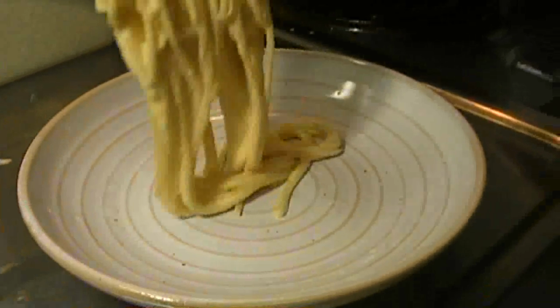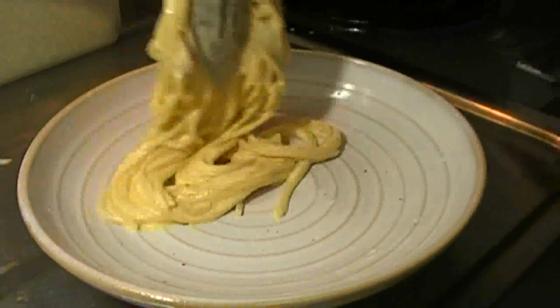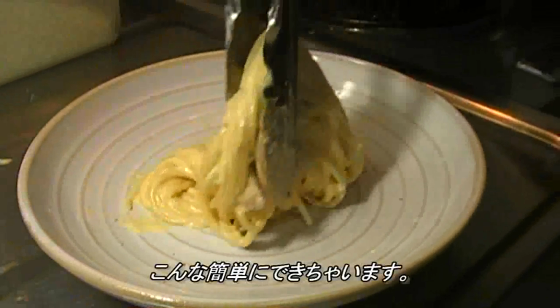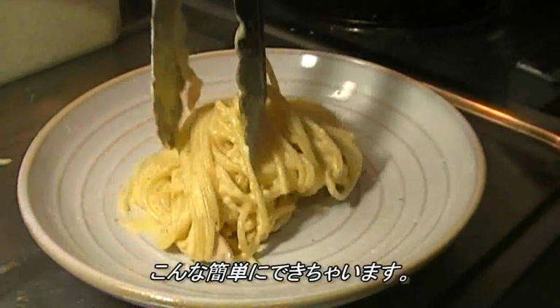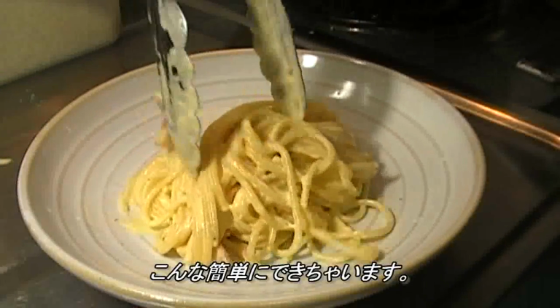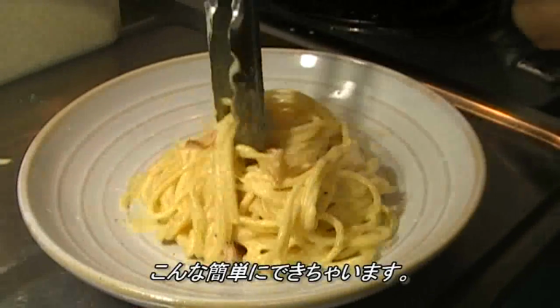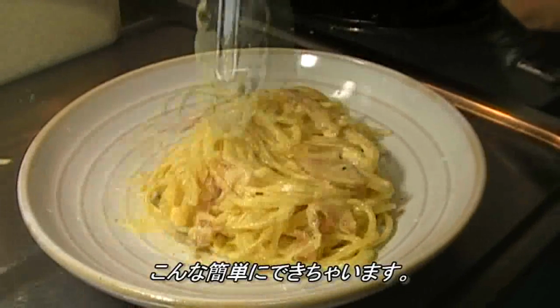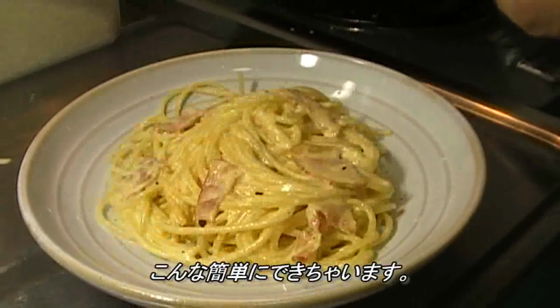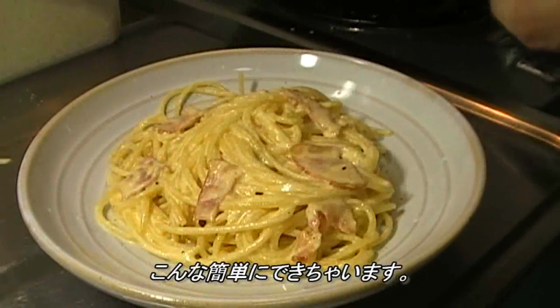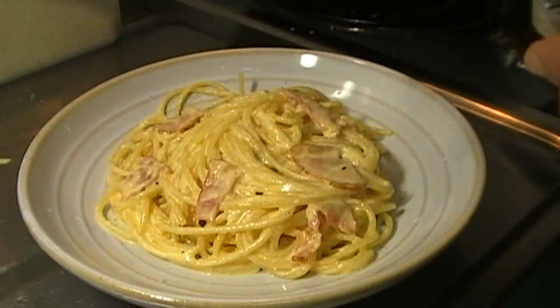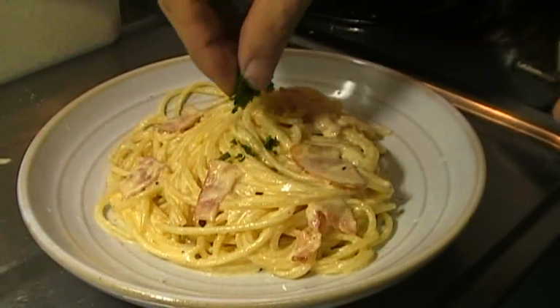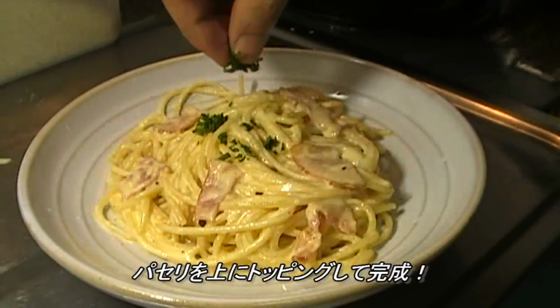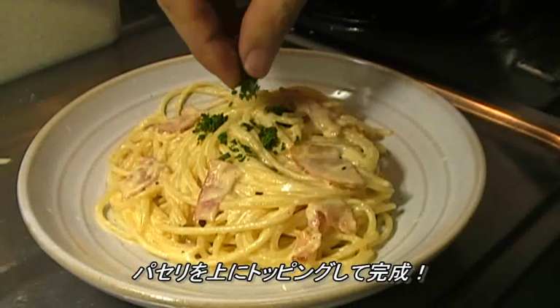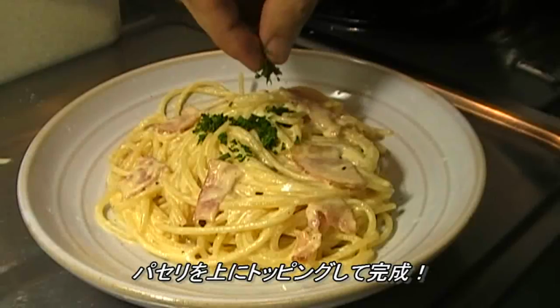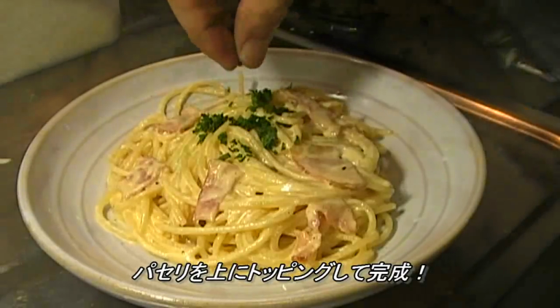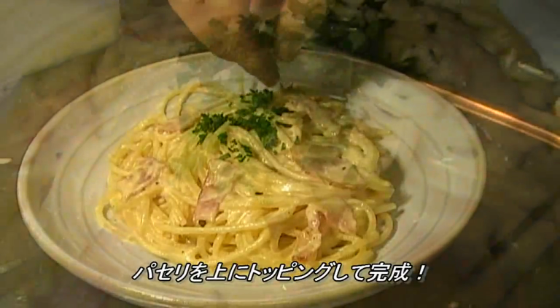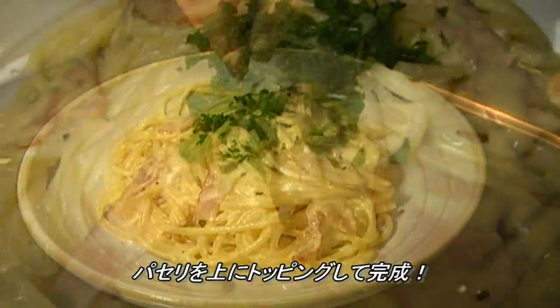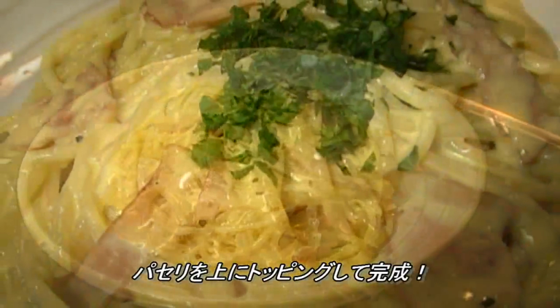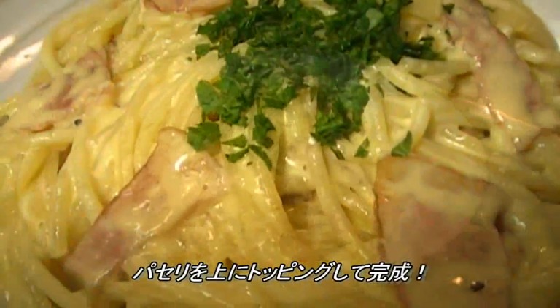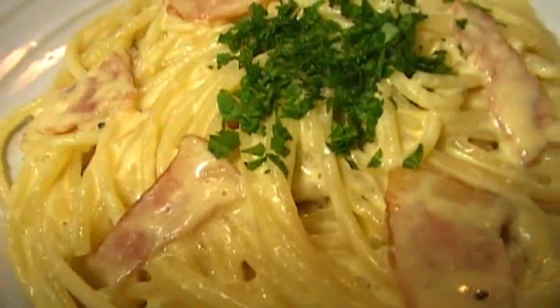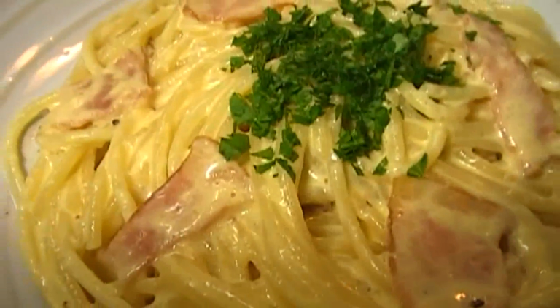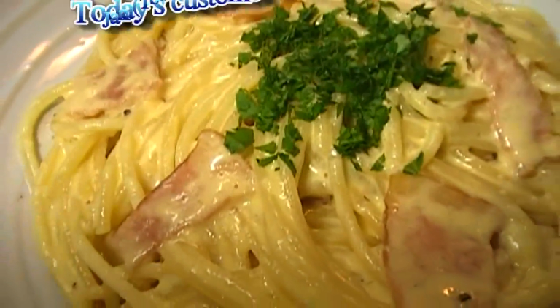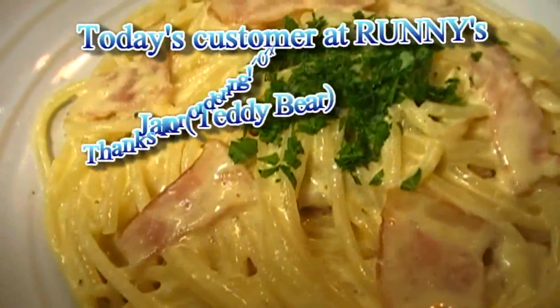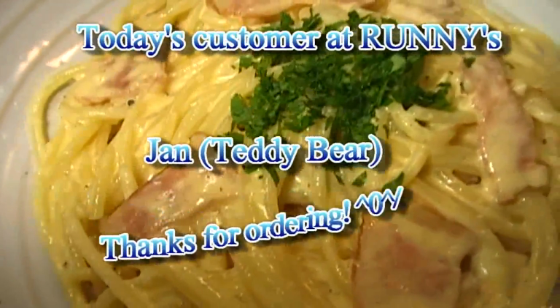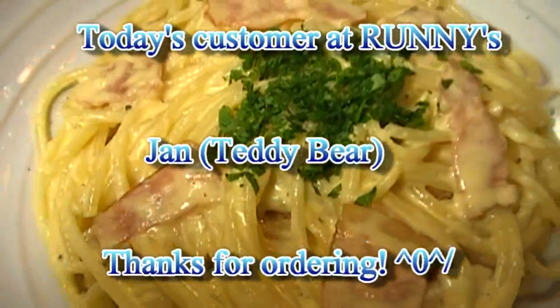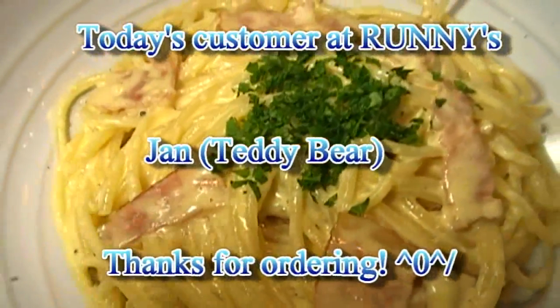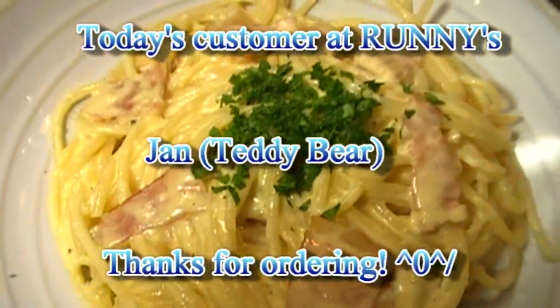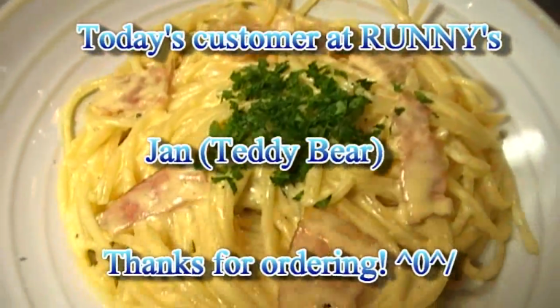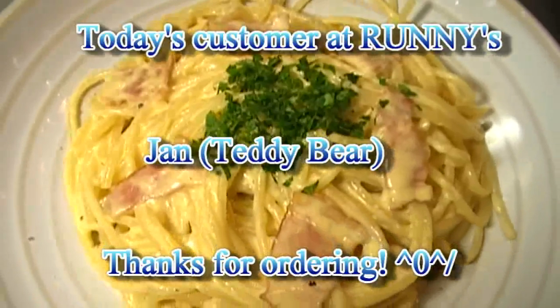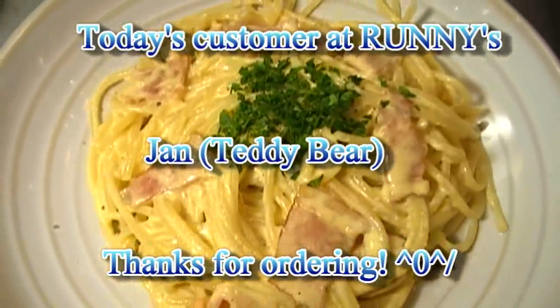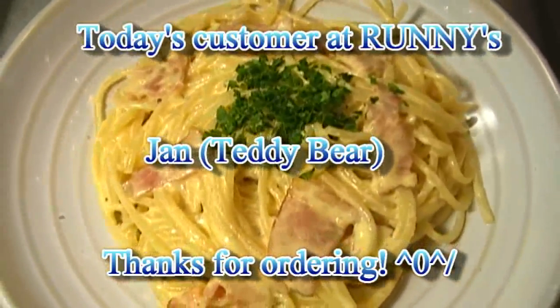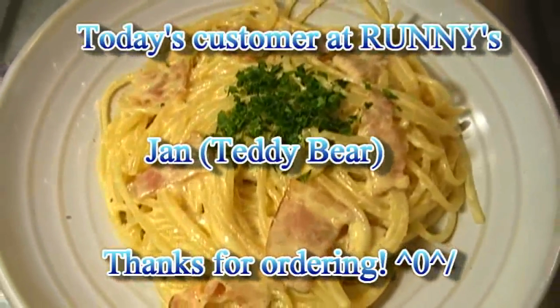This is so easy to make. Add Italian parsley. So today's customer was a young teddy bear. I hope you enjoy.